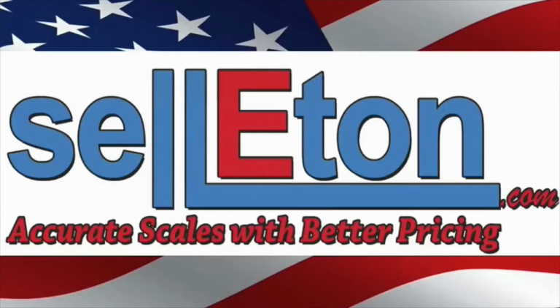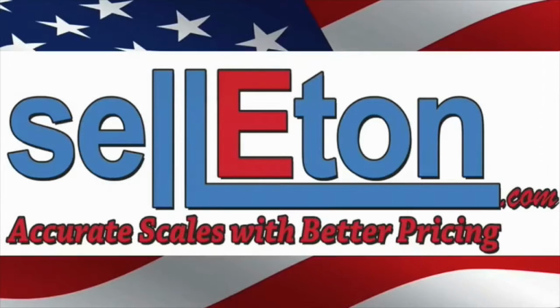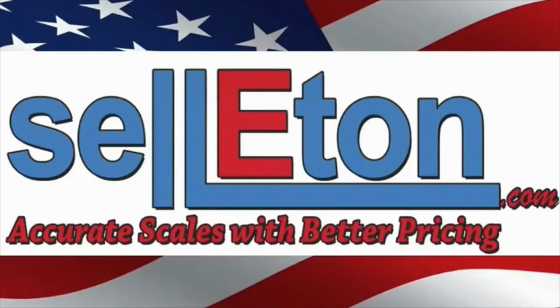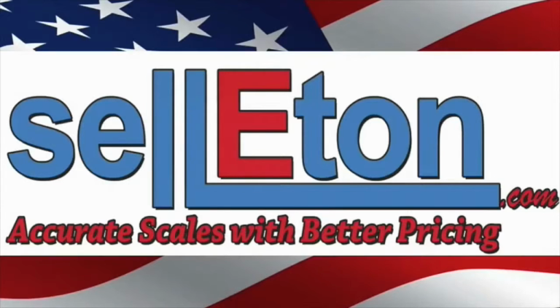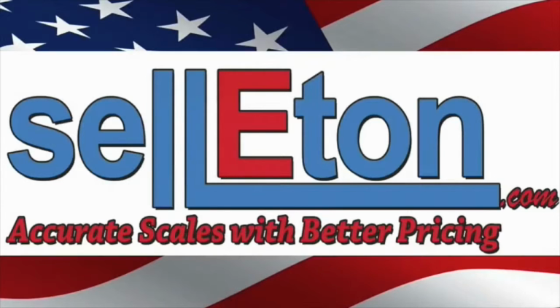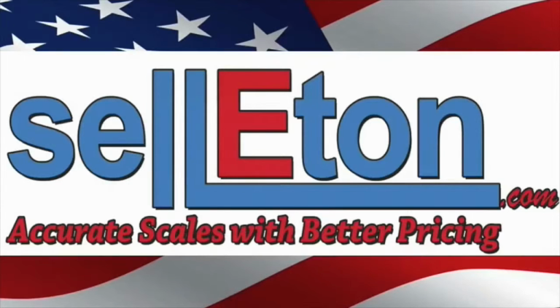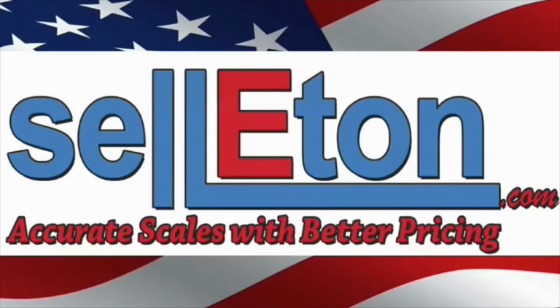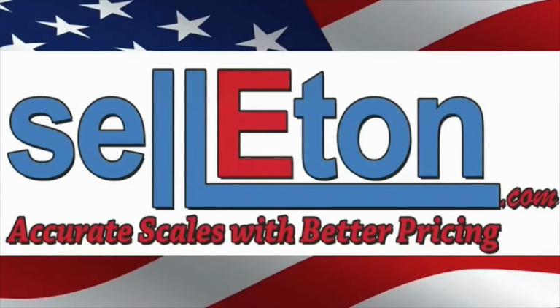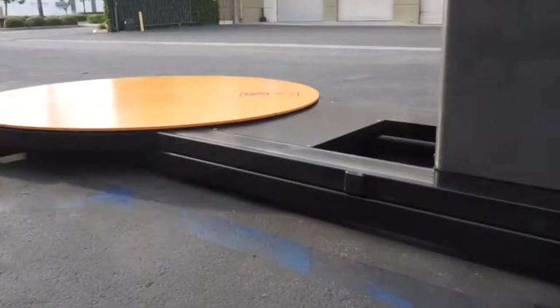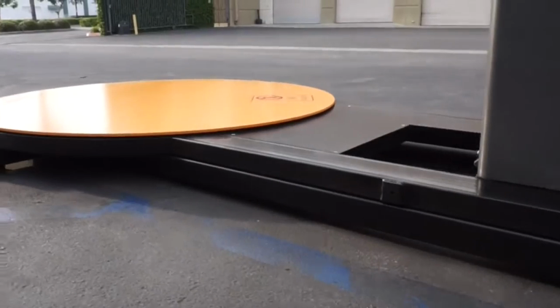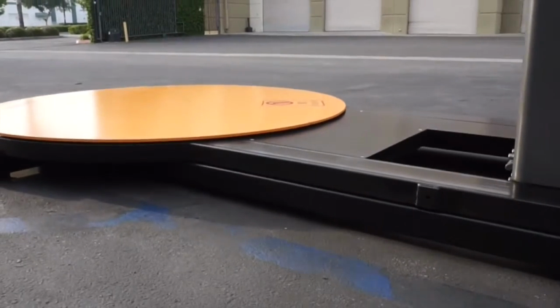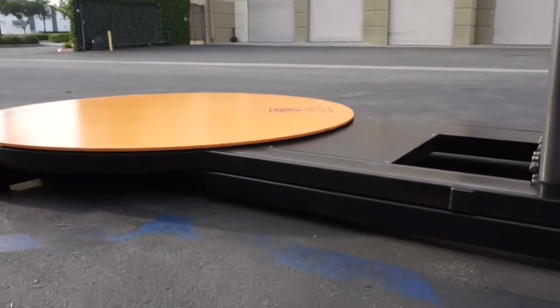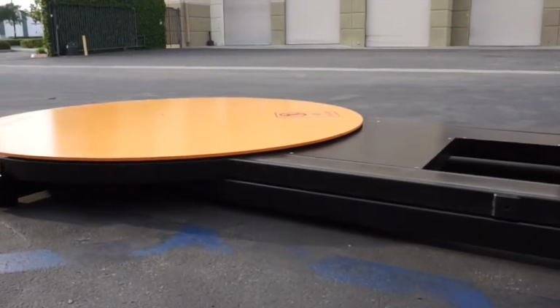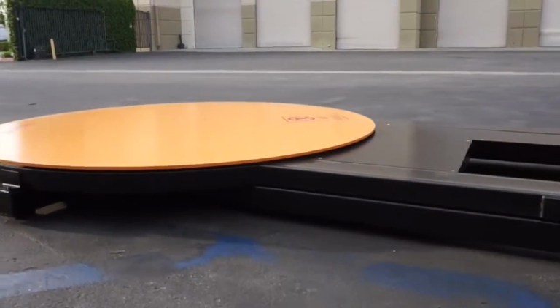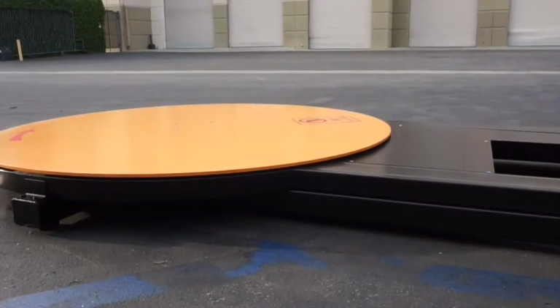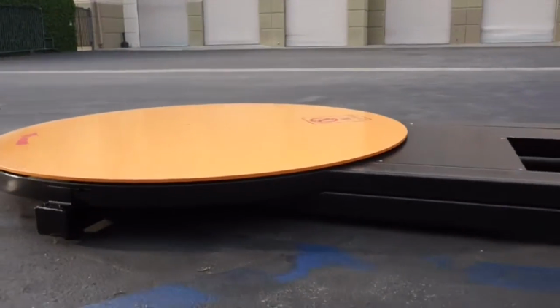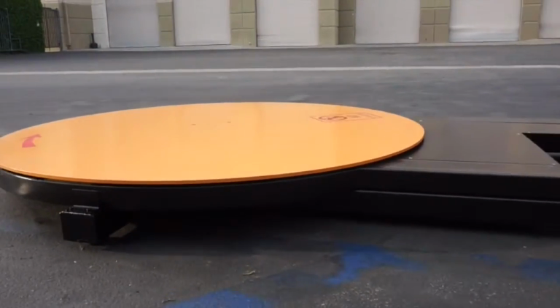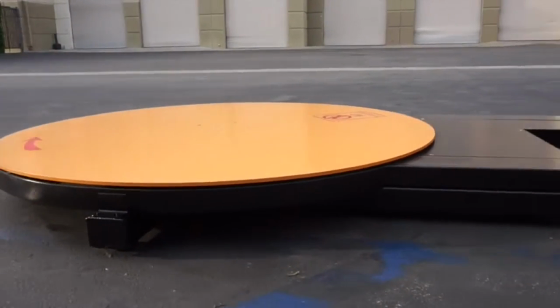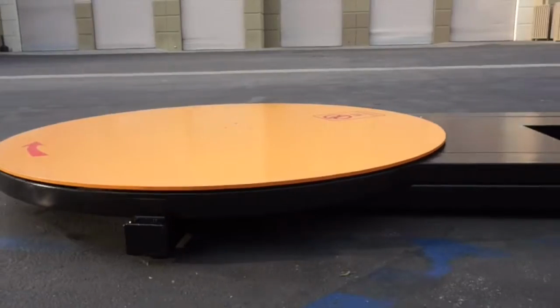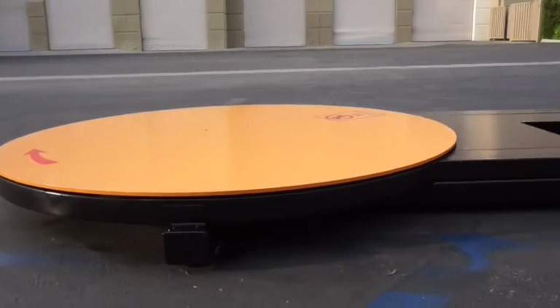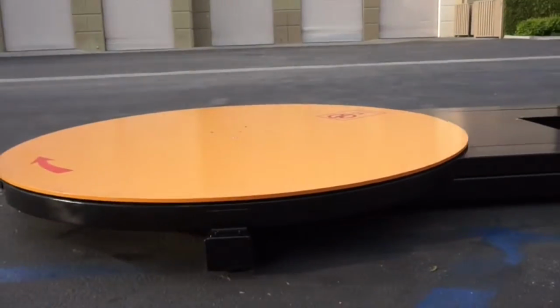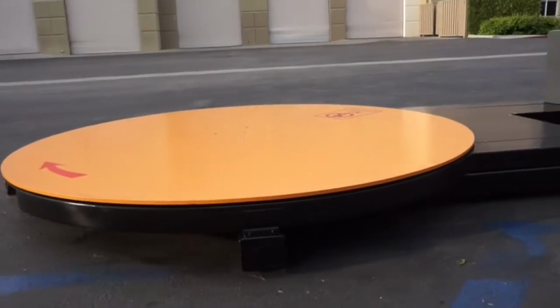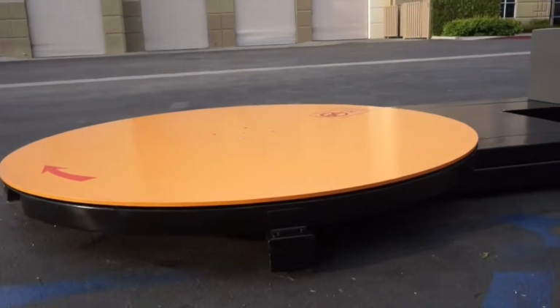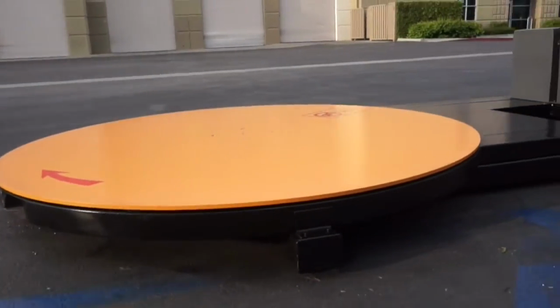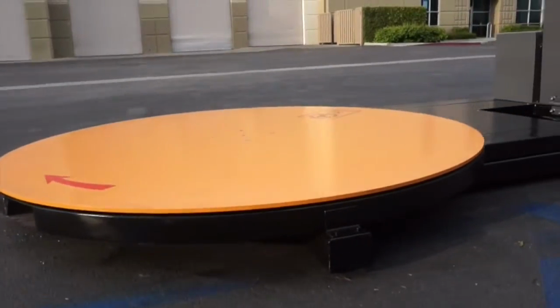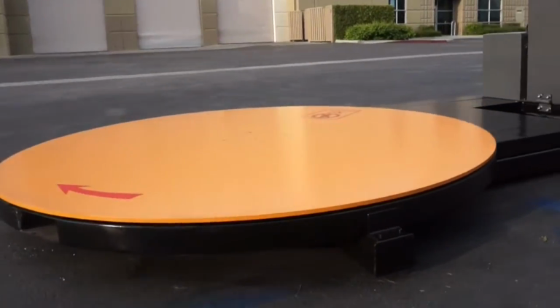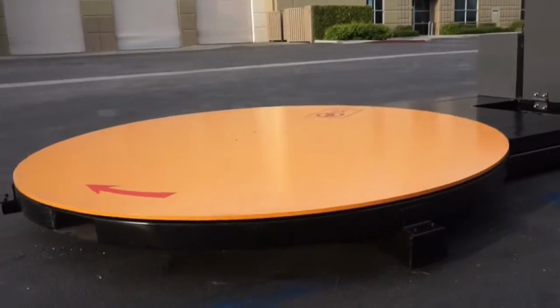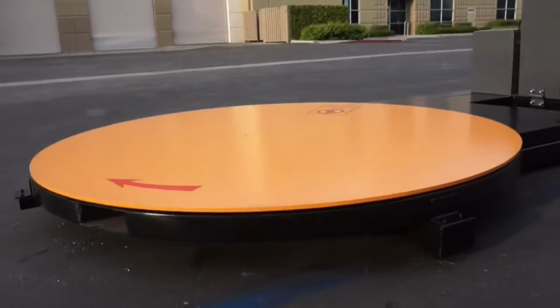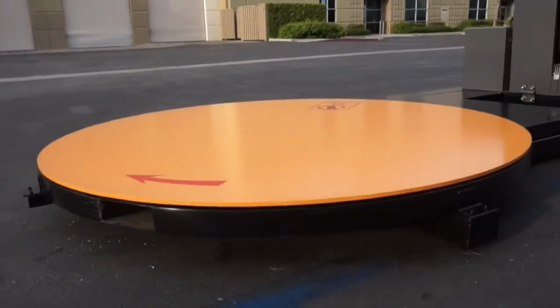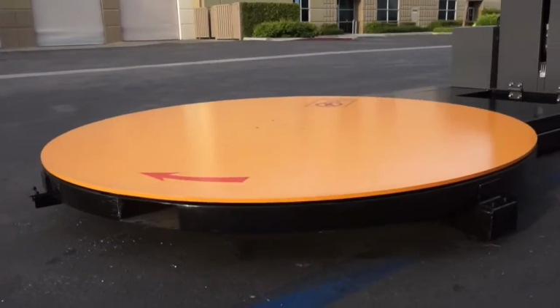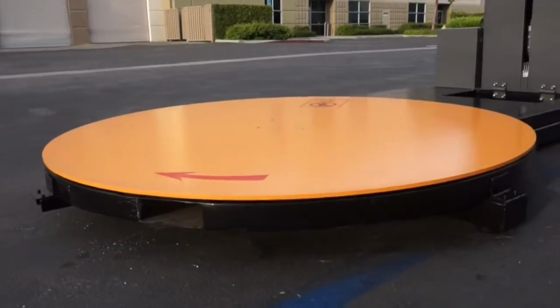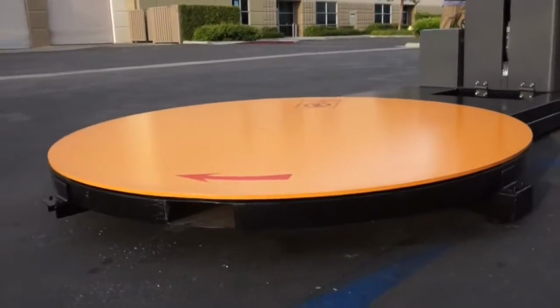This video is brought to you by Celiton Scales to introduce our PiSmart scale technology. Our innovator, Mr. Edward Pan,